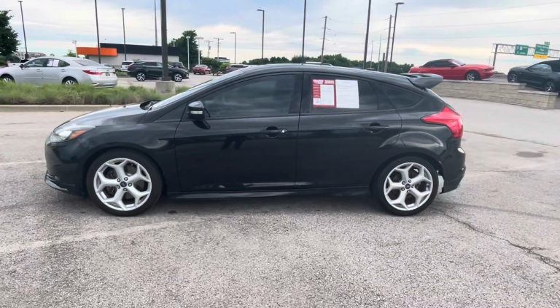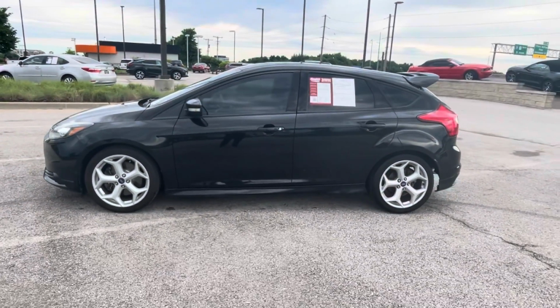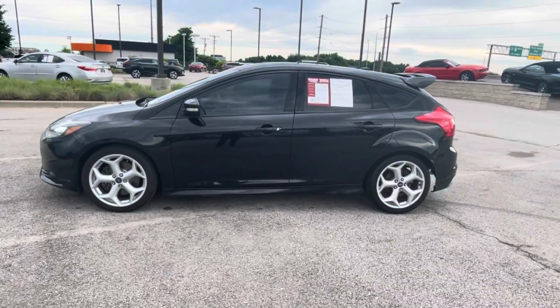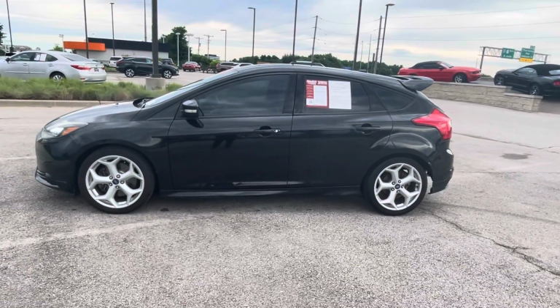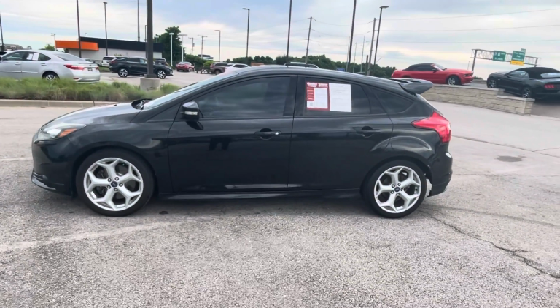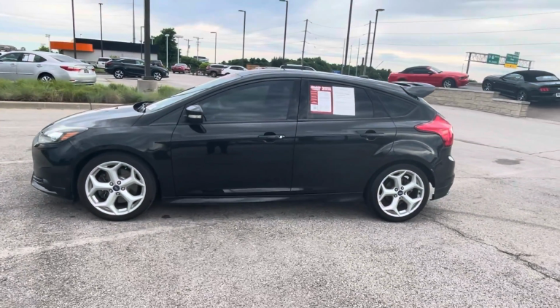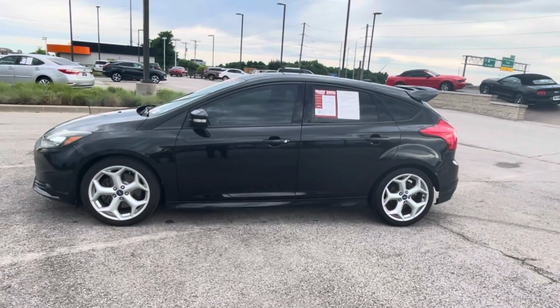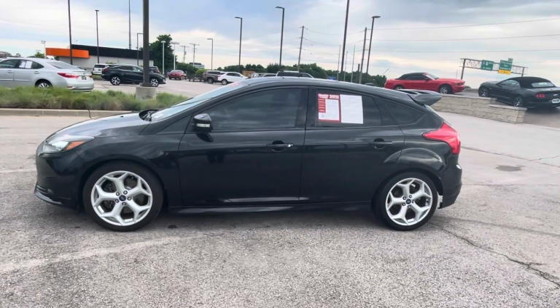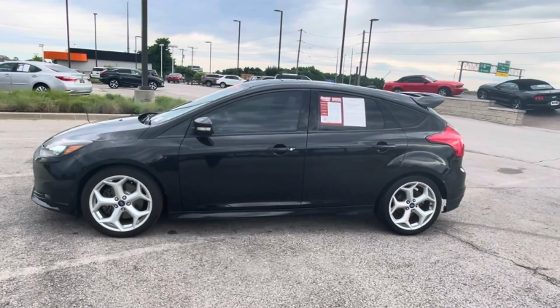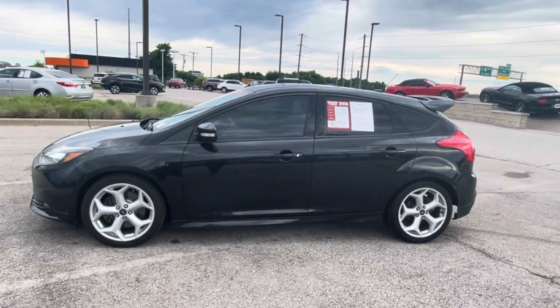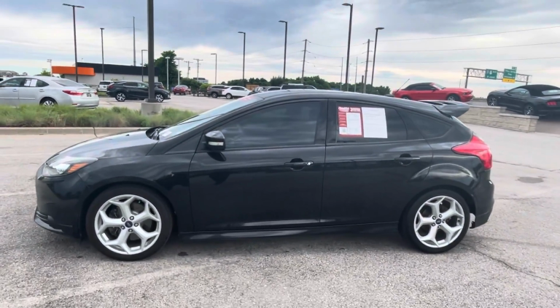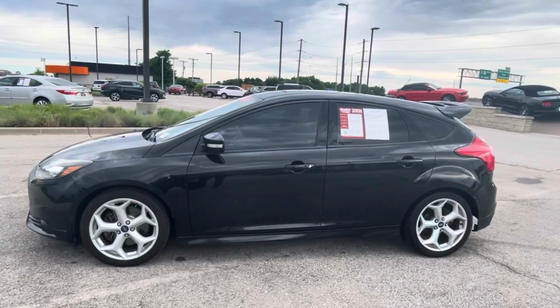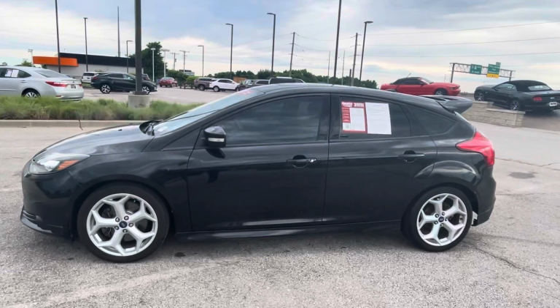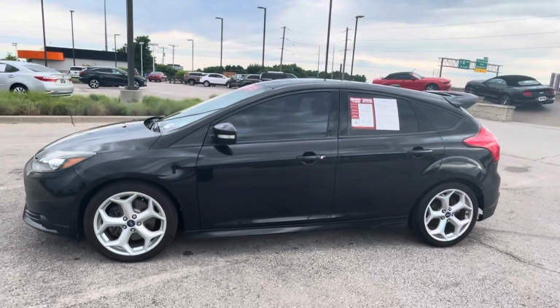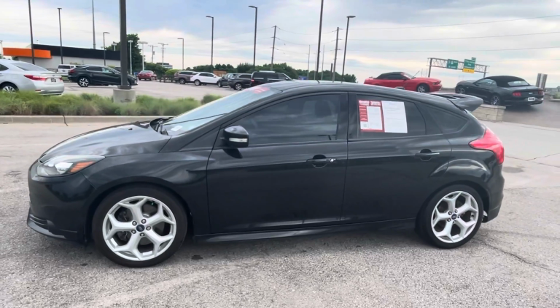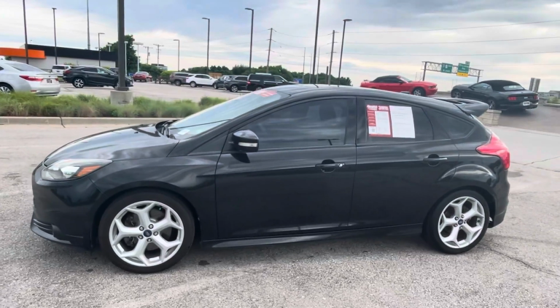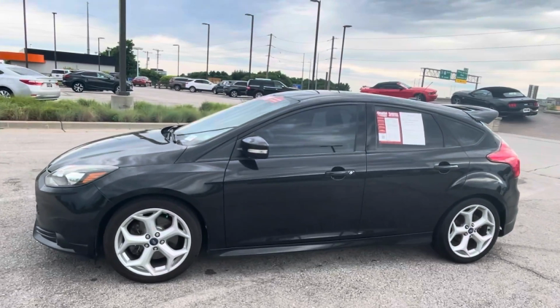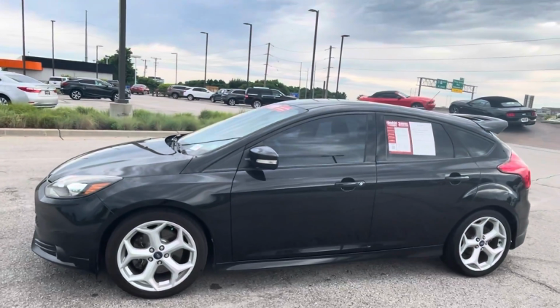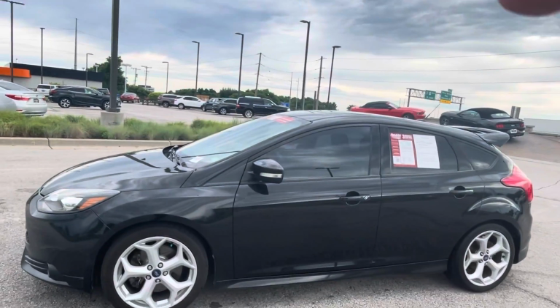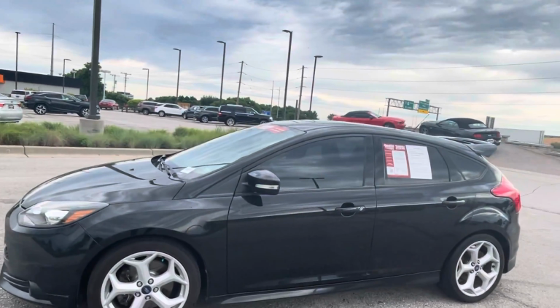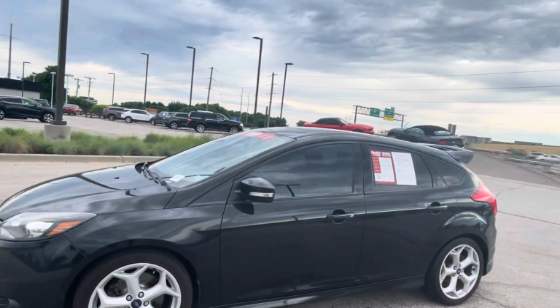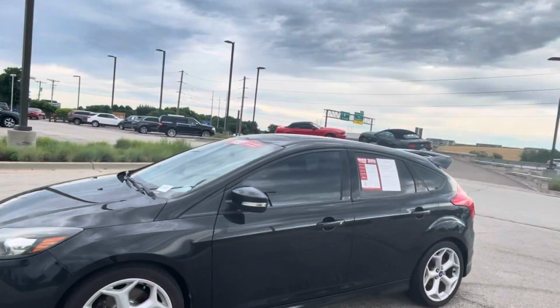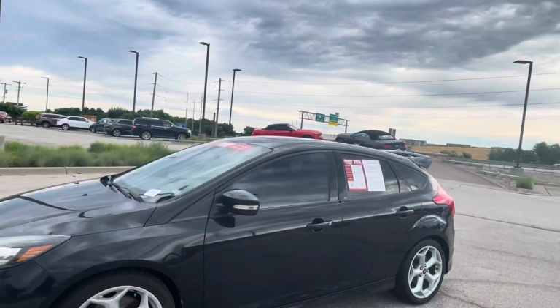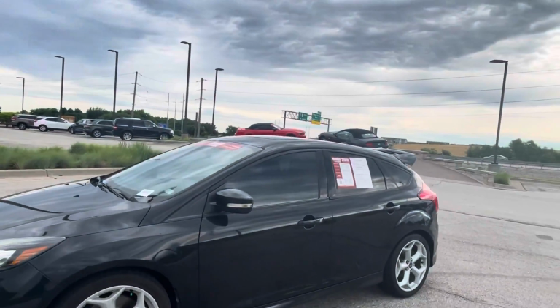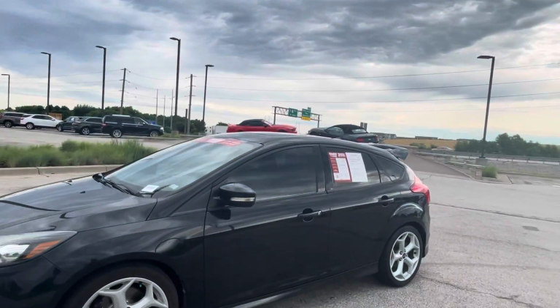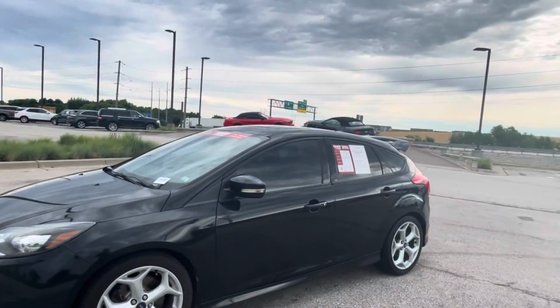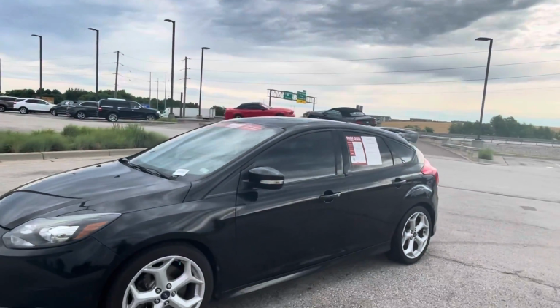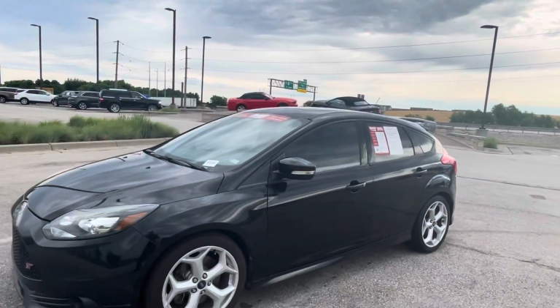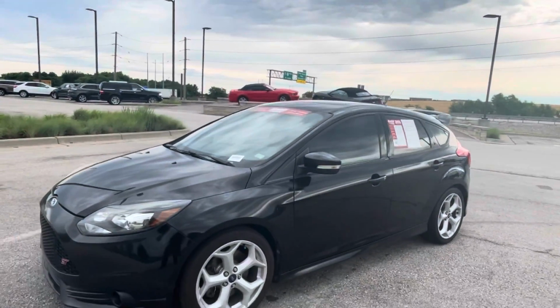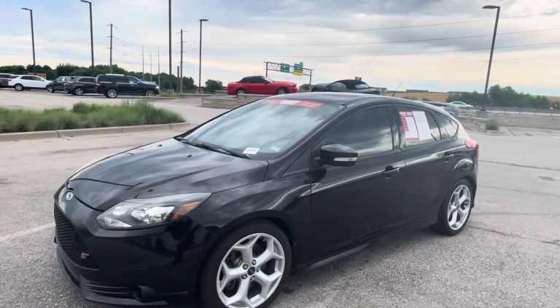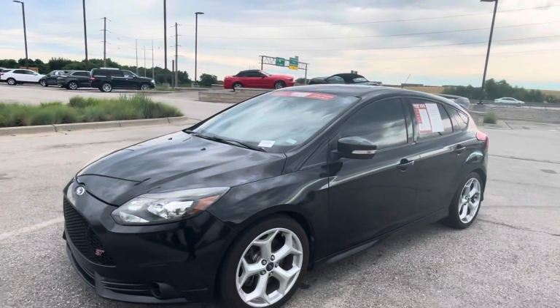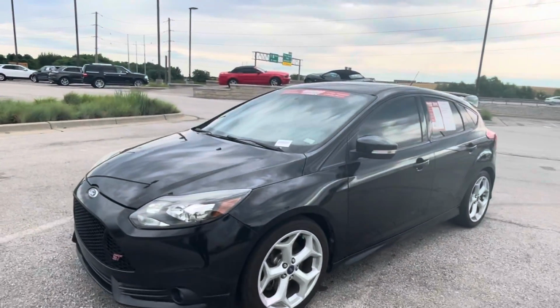This car only has 113,000 miles and is in really good condition — just minor wear and tear. A couple things on the outside which I will go over.